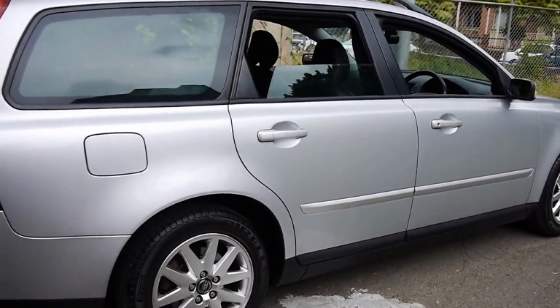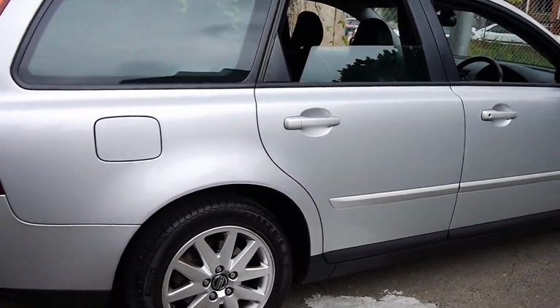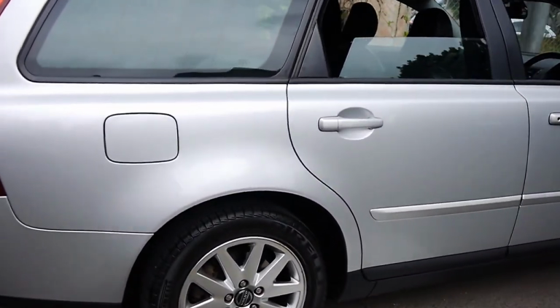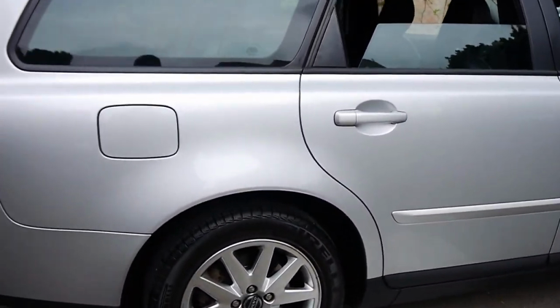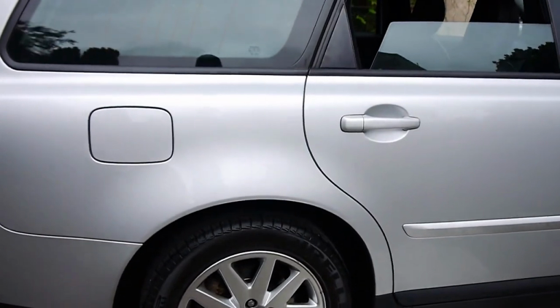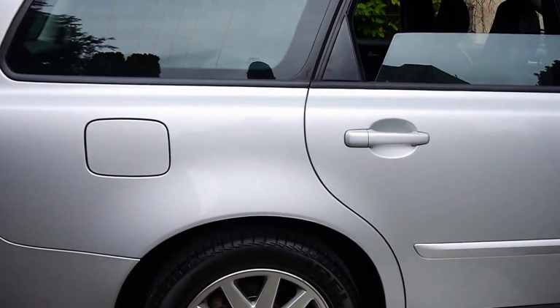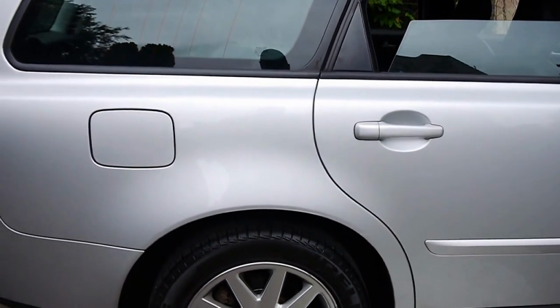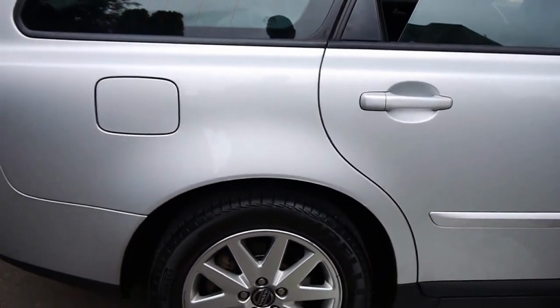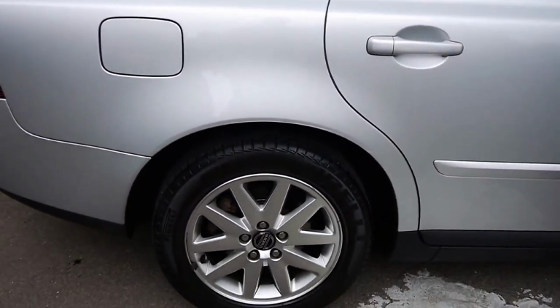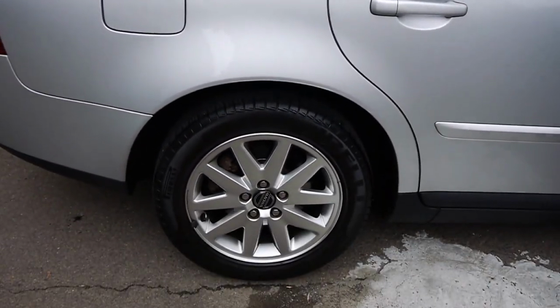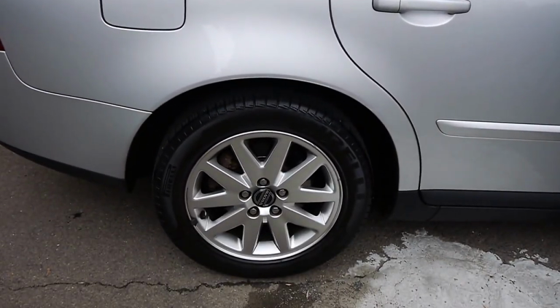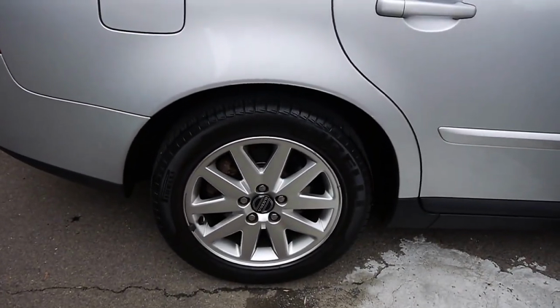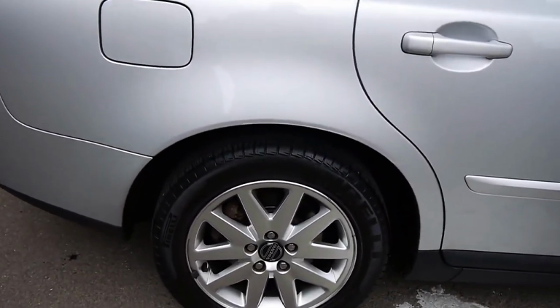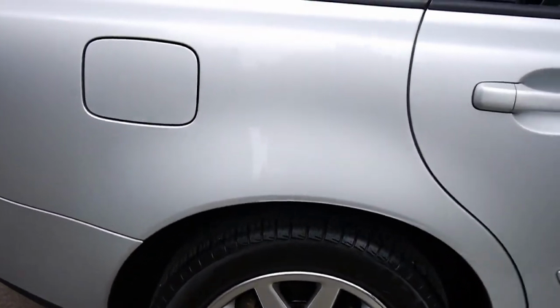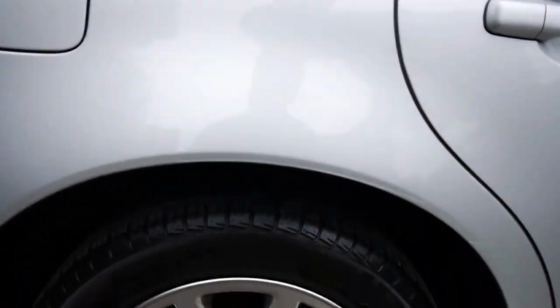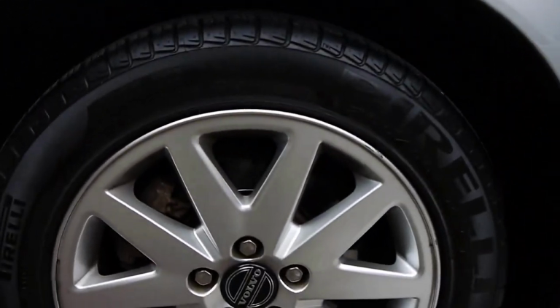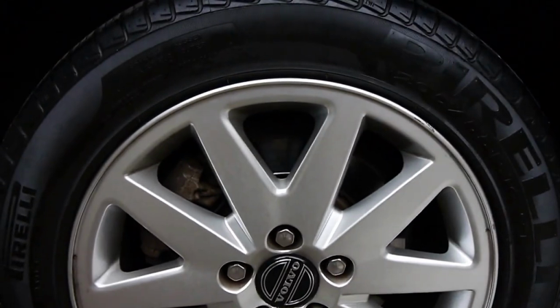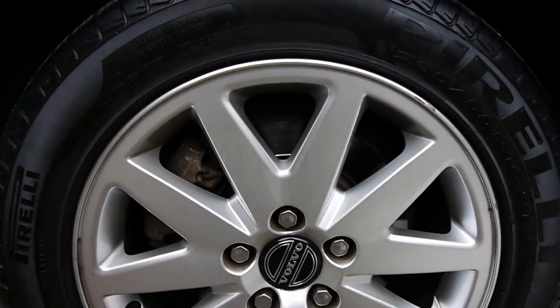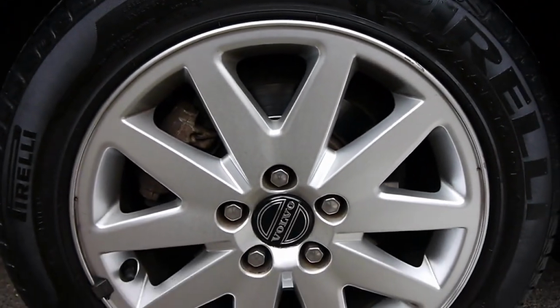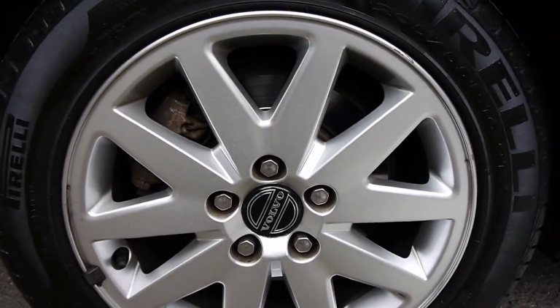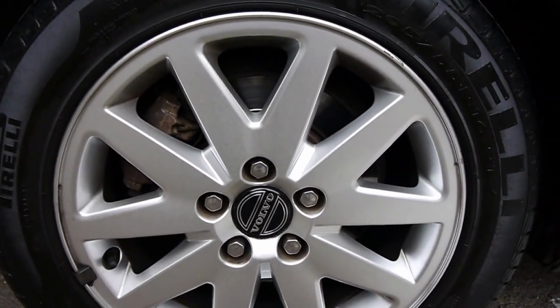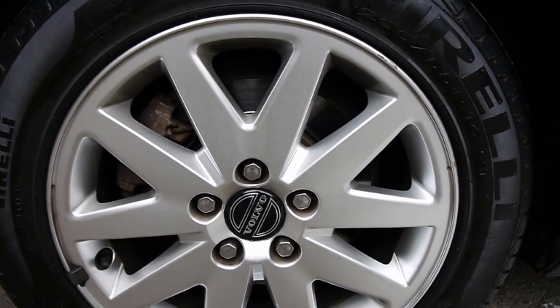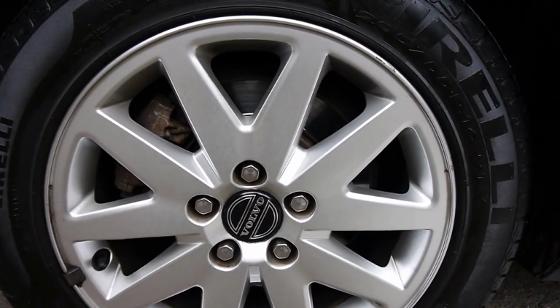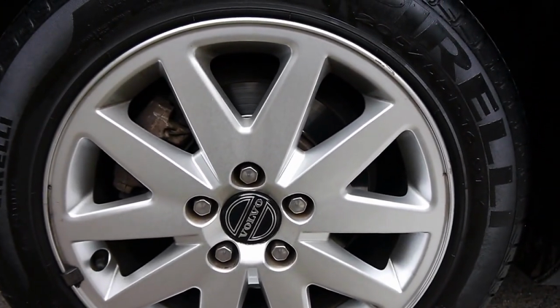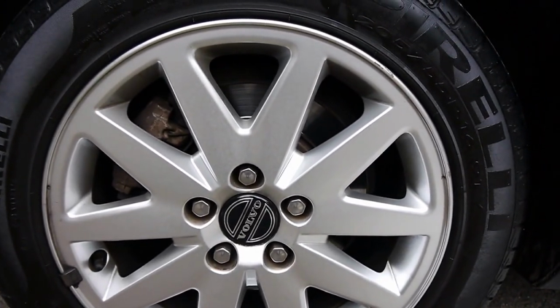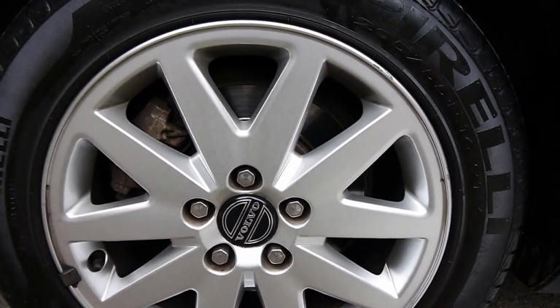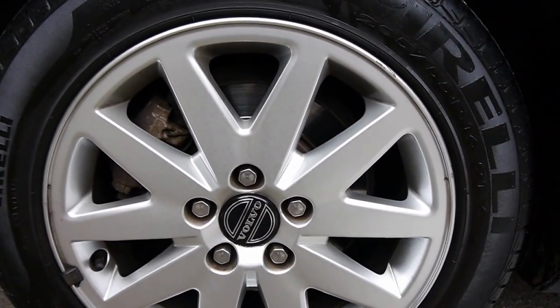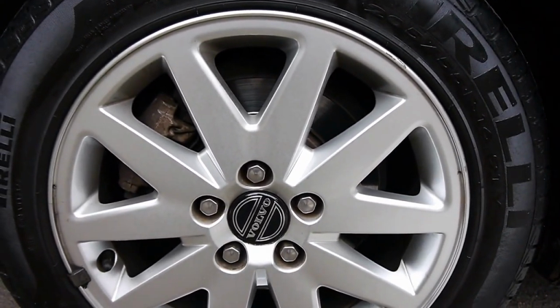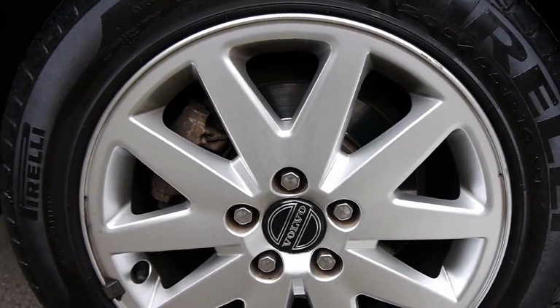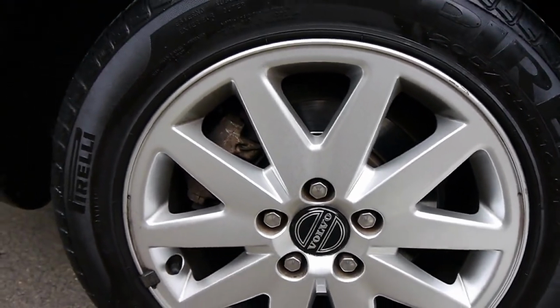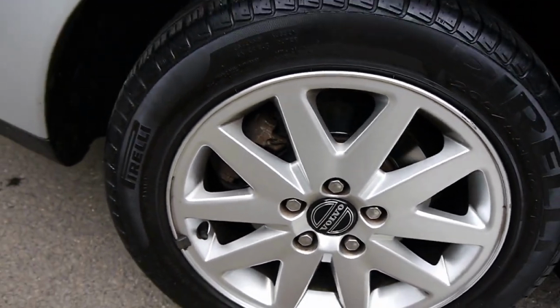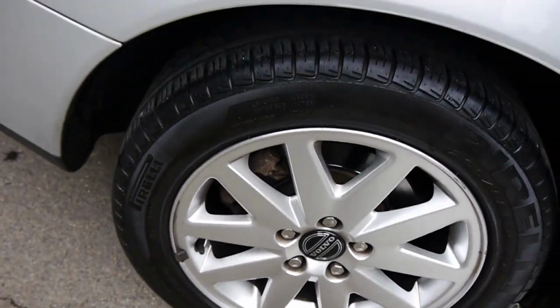We've got almost new Pirelli tires on the Volvo factory alloy wheels. The size is 205/55 R16s and as you can see they've got plenty of tread.